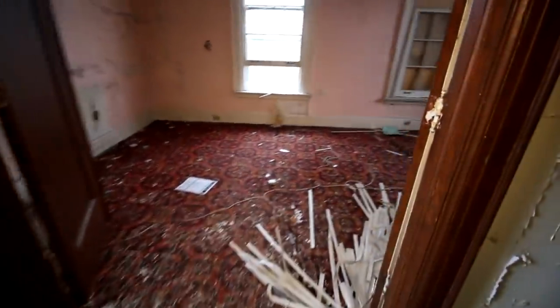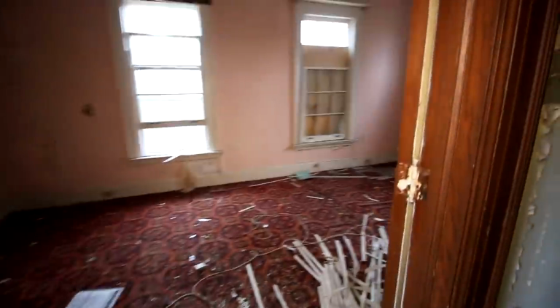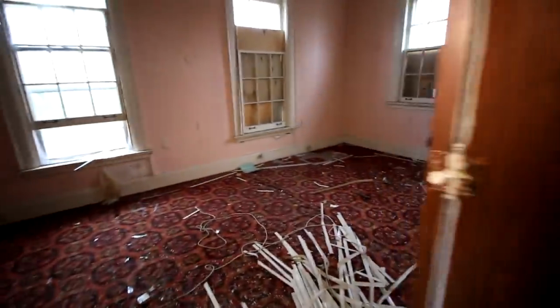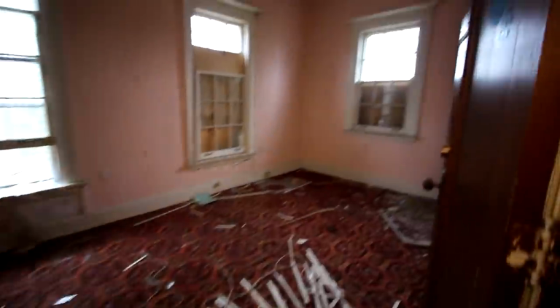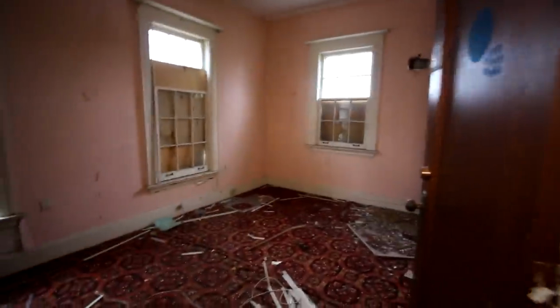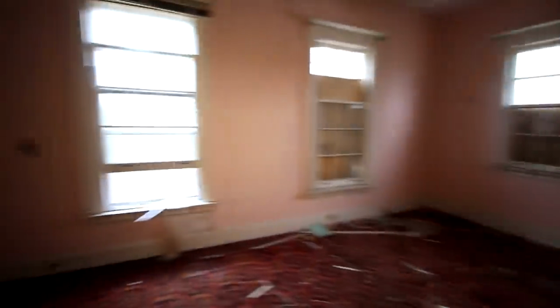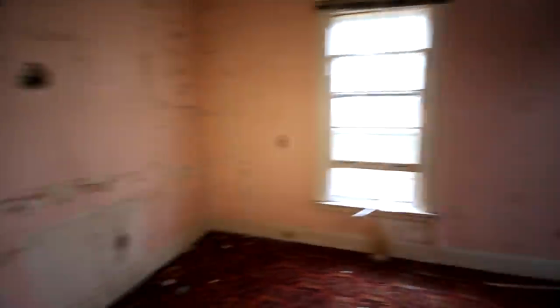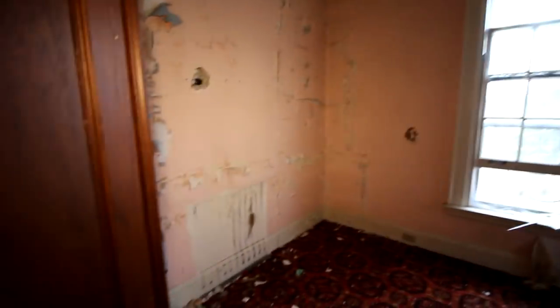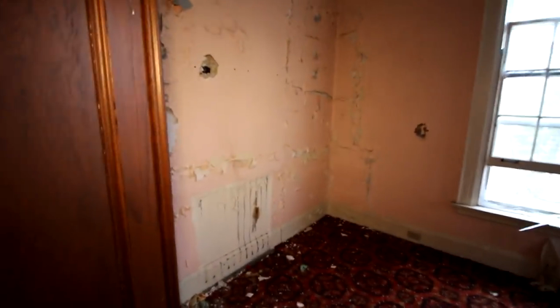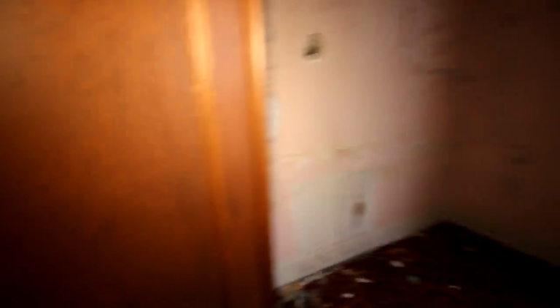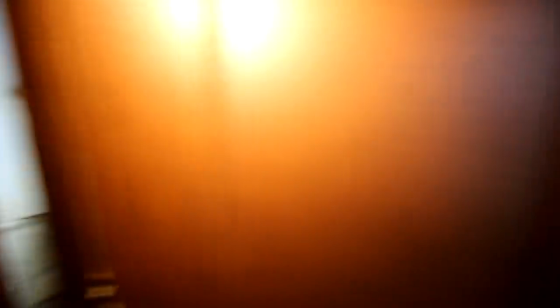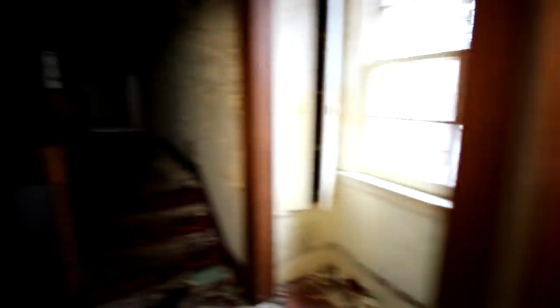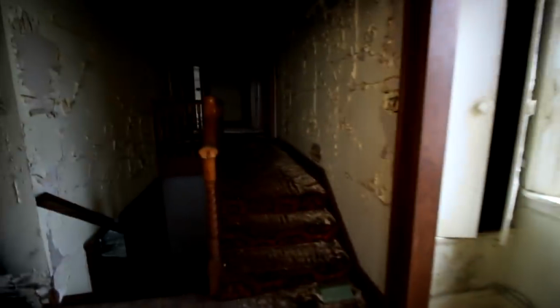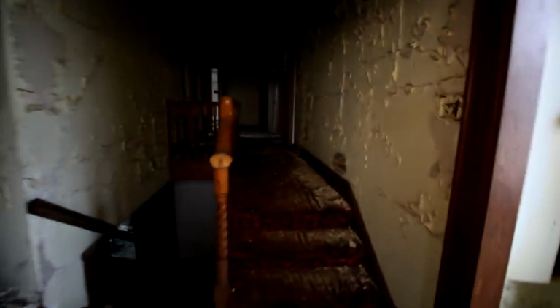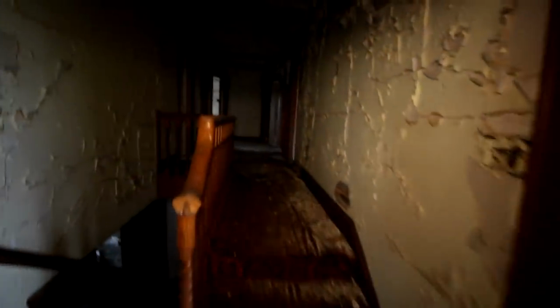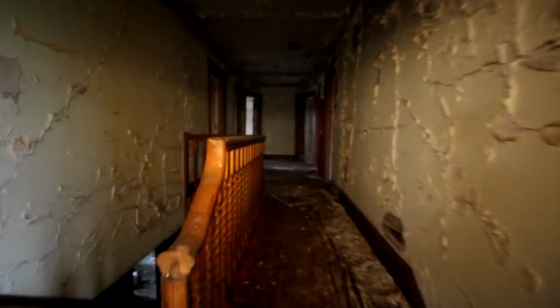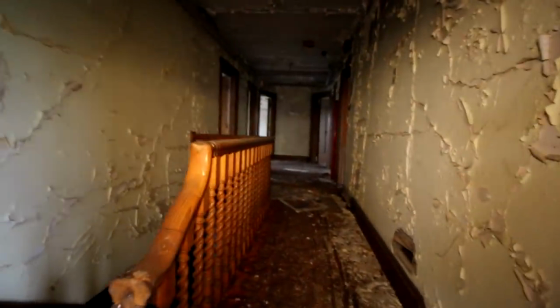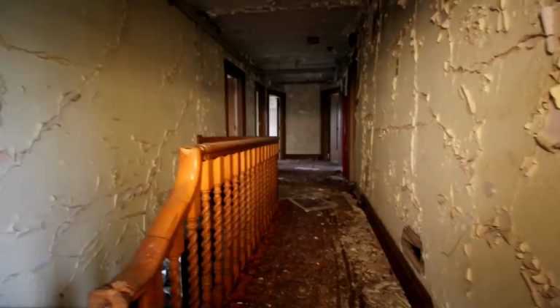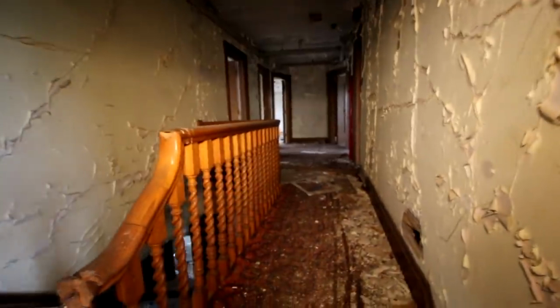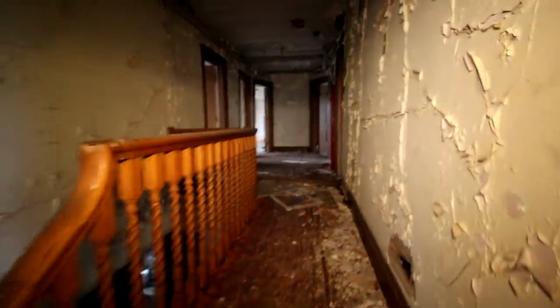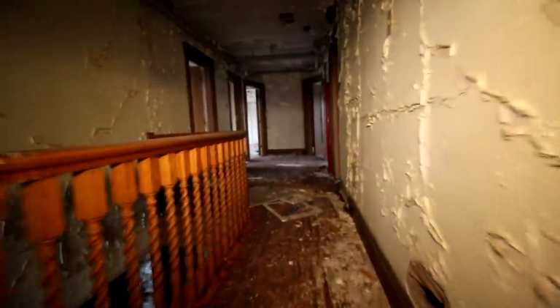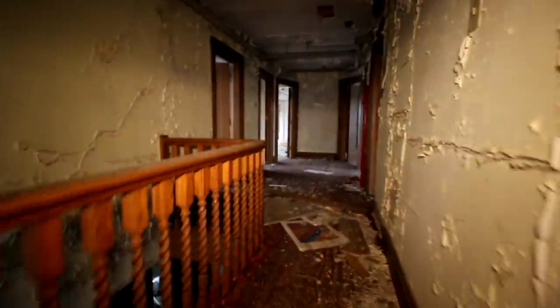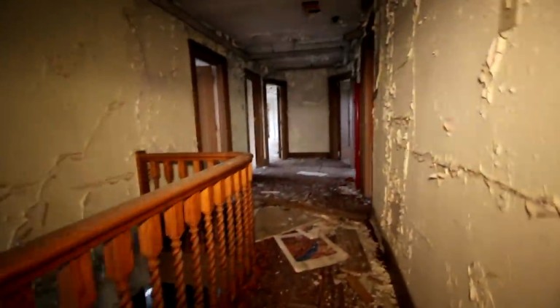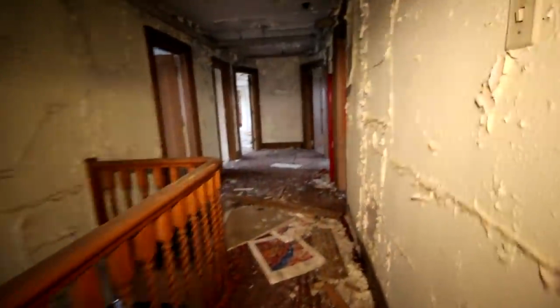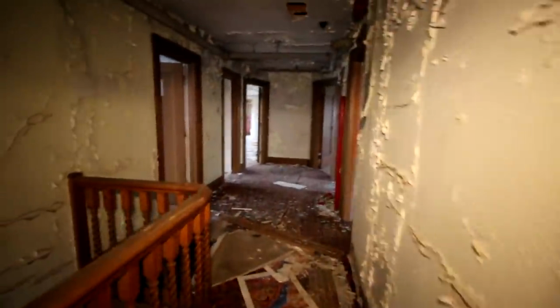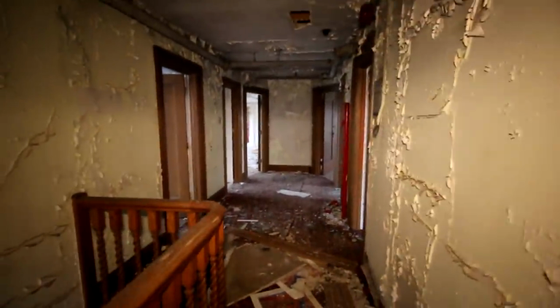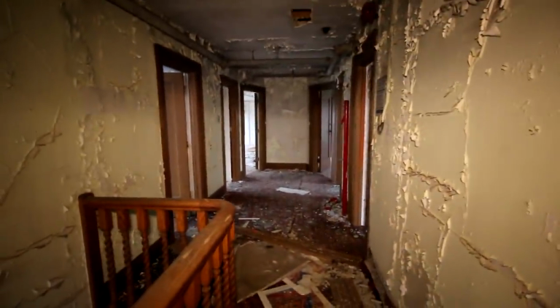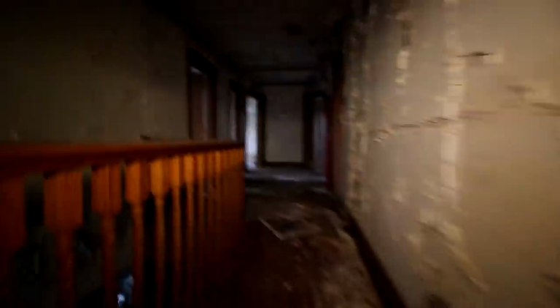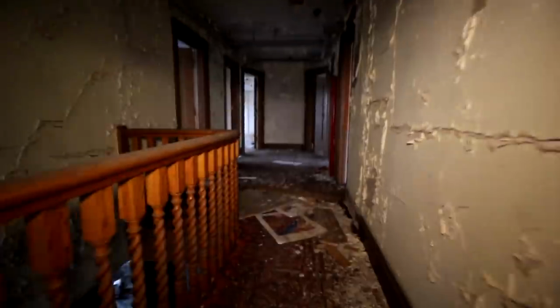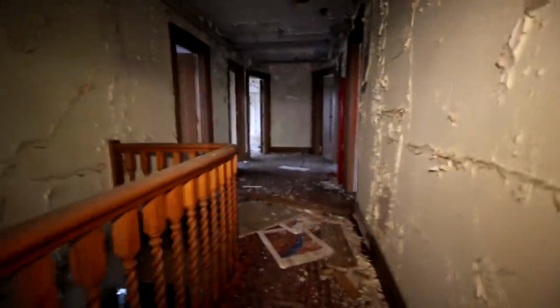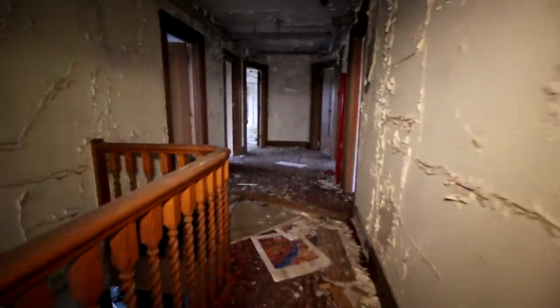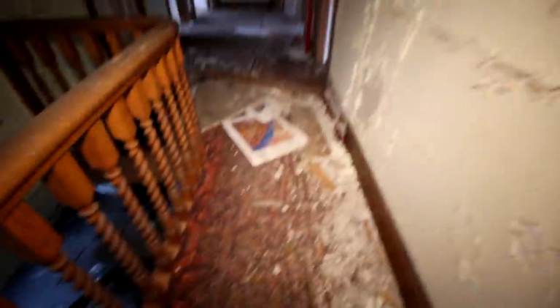Still got all the old carpeting here. Wow, look at the pink room — this is so cool. This is the type of building that I like to see.